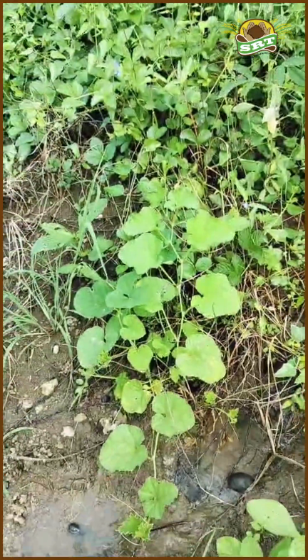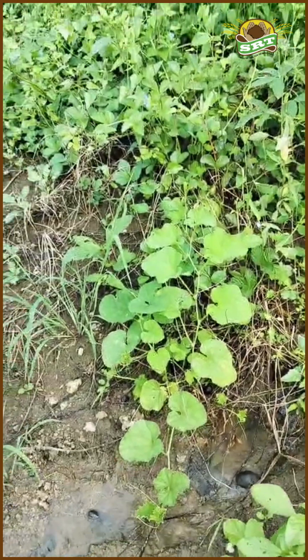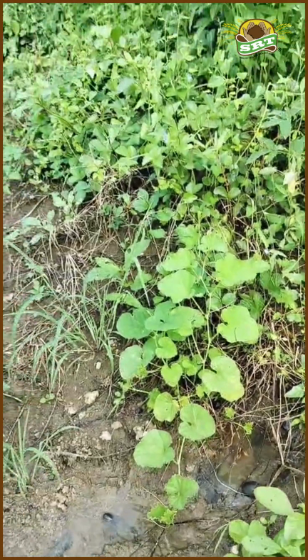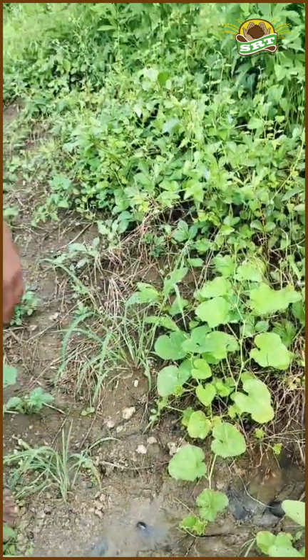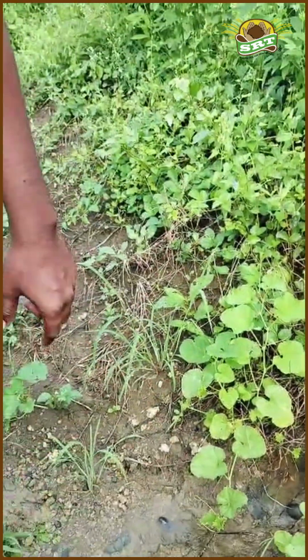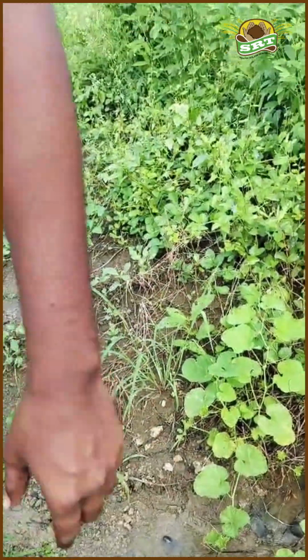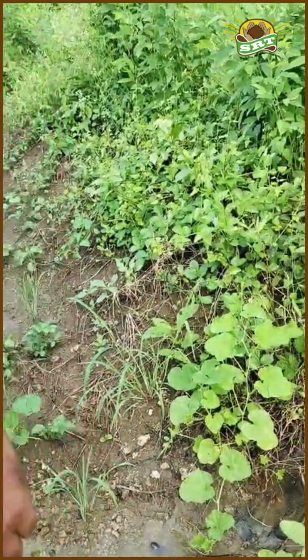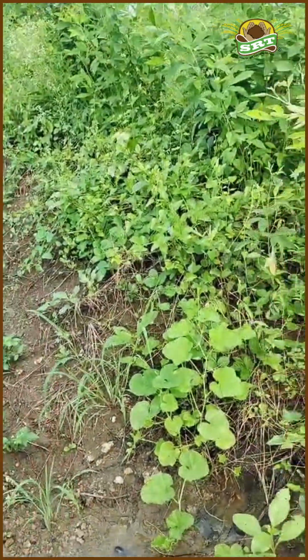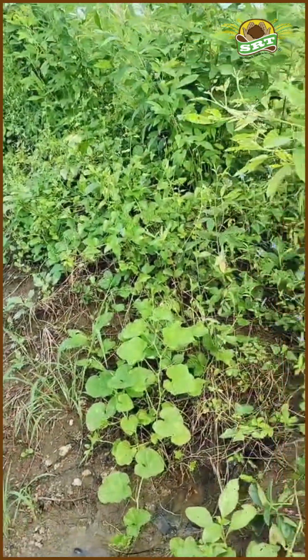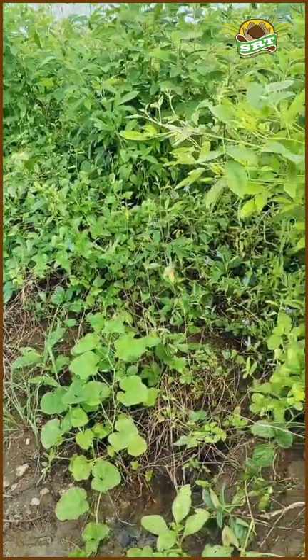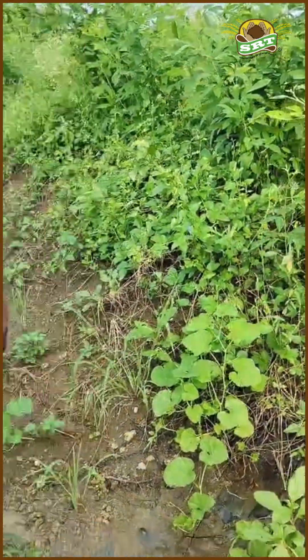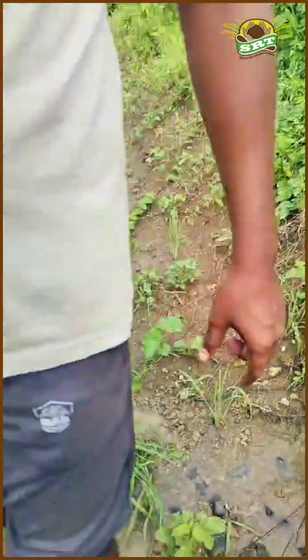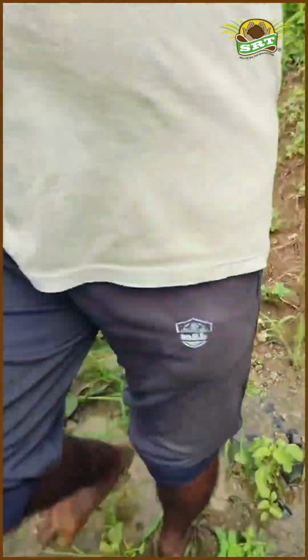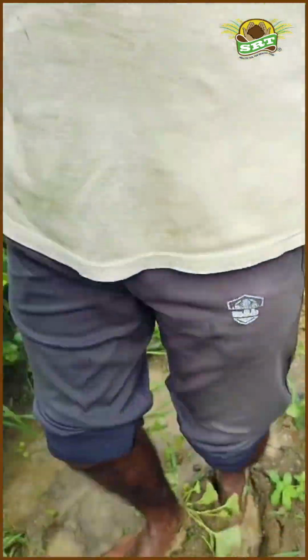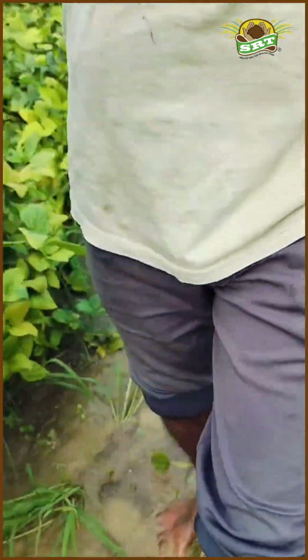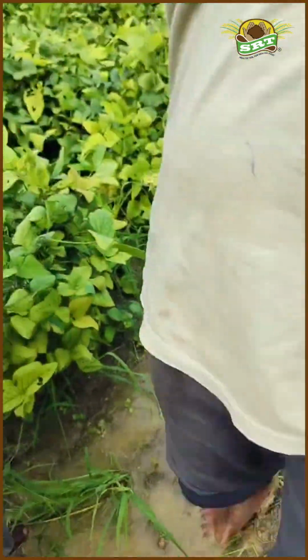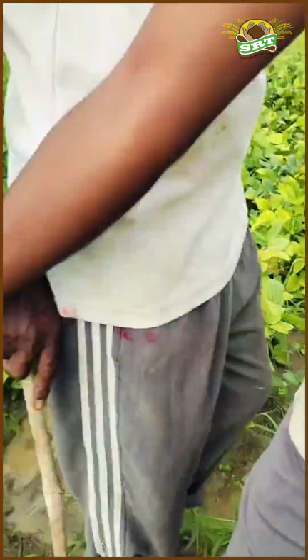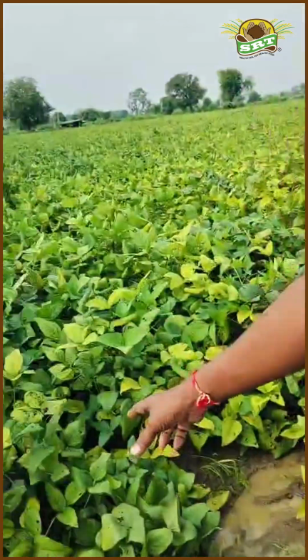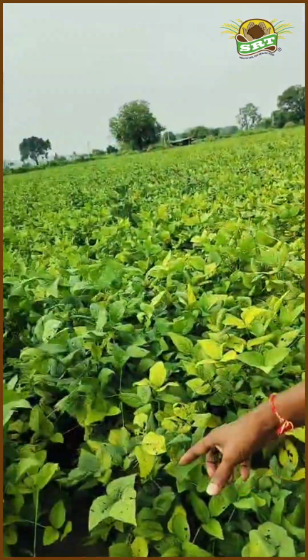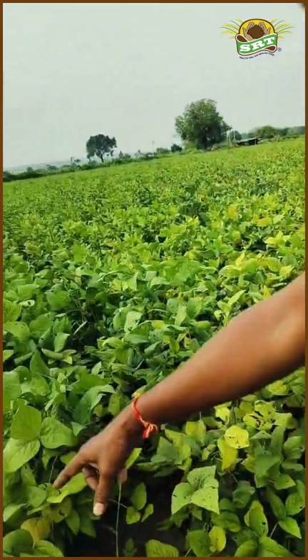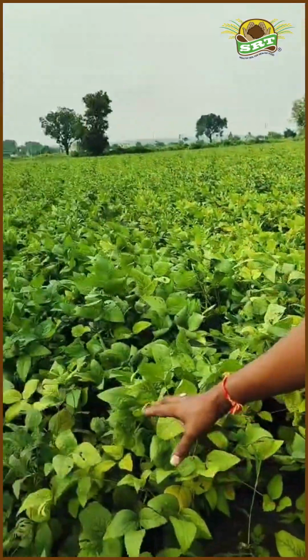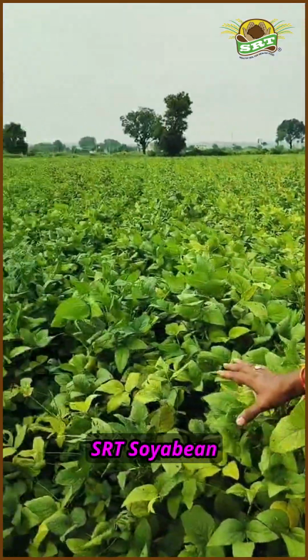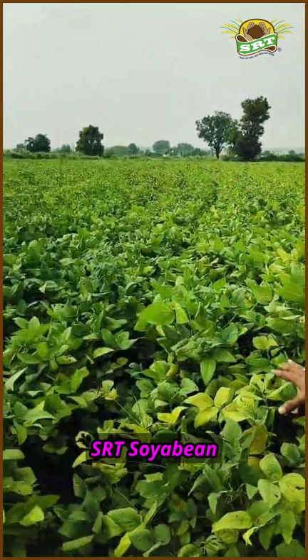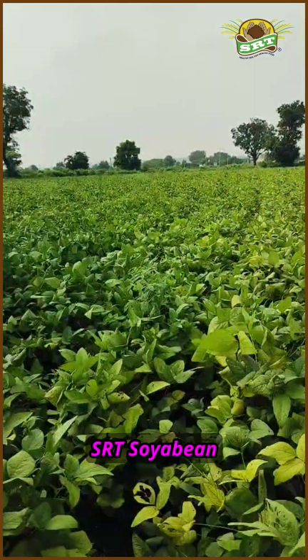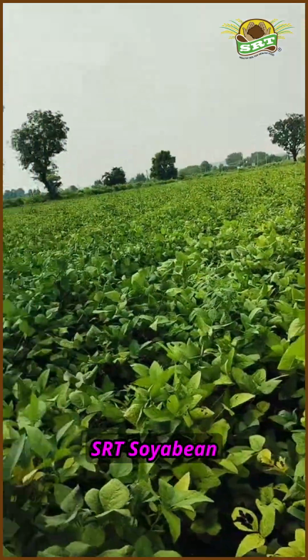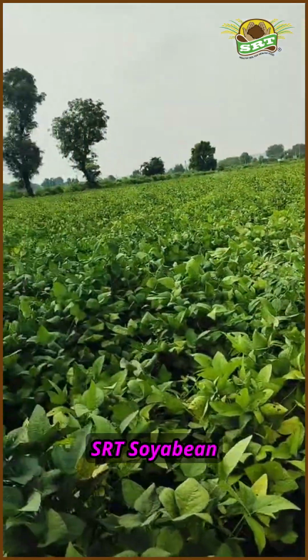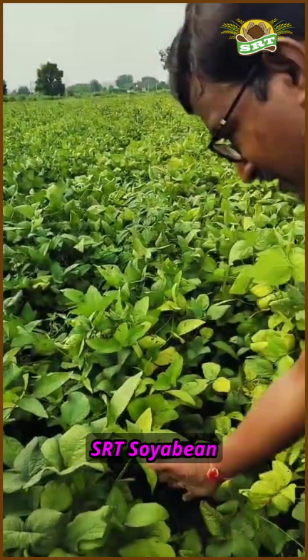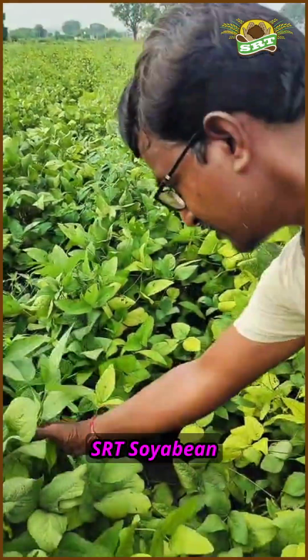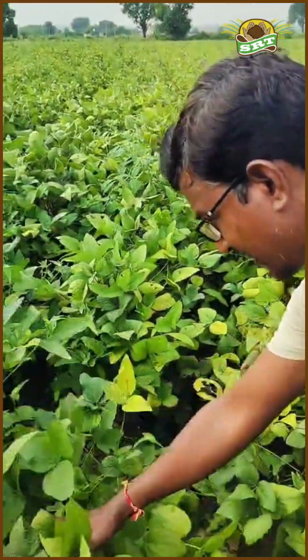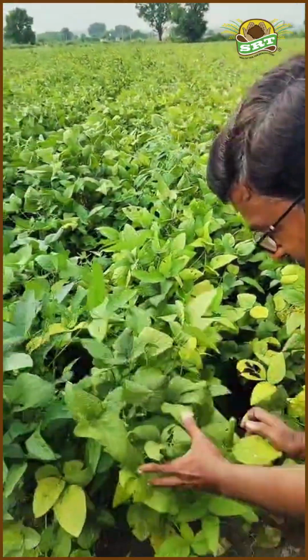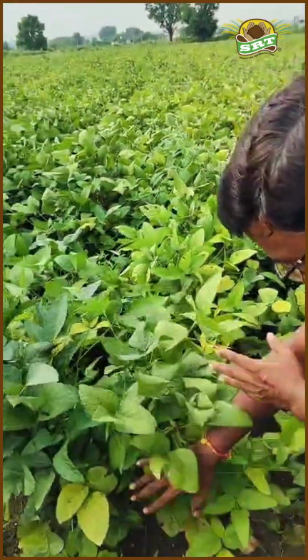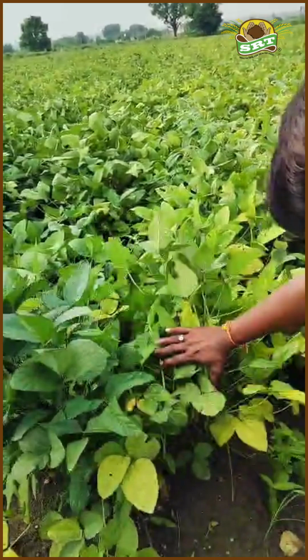The water from that field is actually flowing through ours — see, it's all draining away. That's the benefit of SRT farming. The crops haven't suffered any water damage because they are on raised beds.